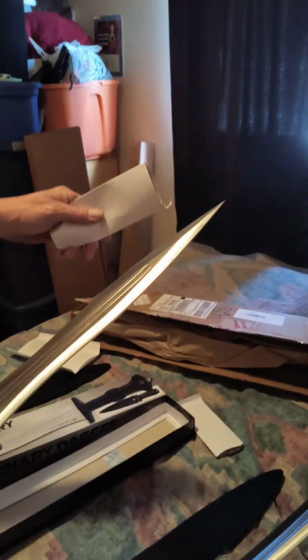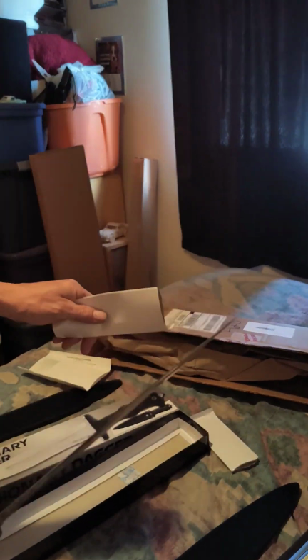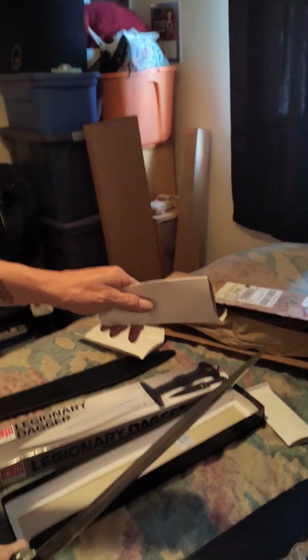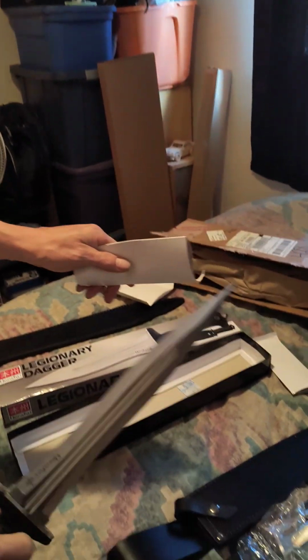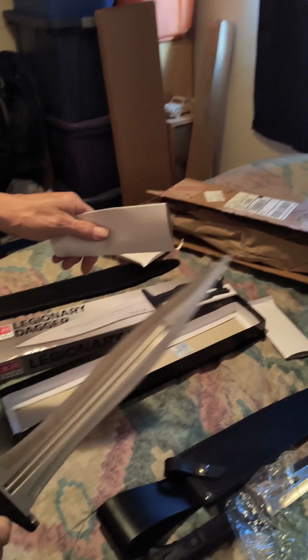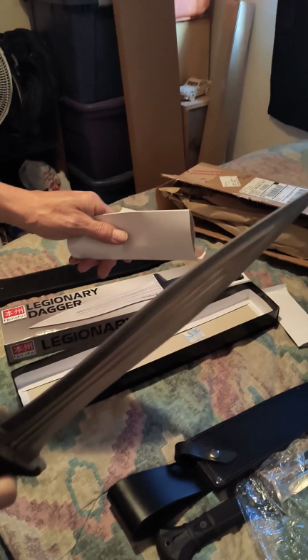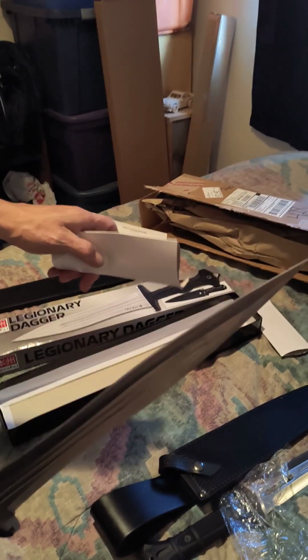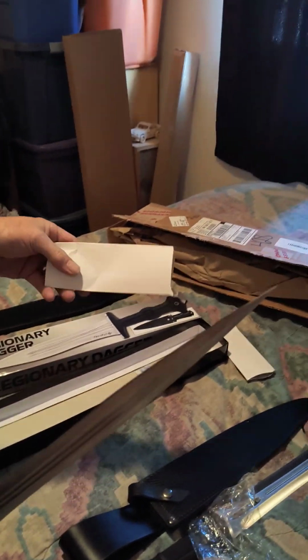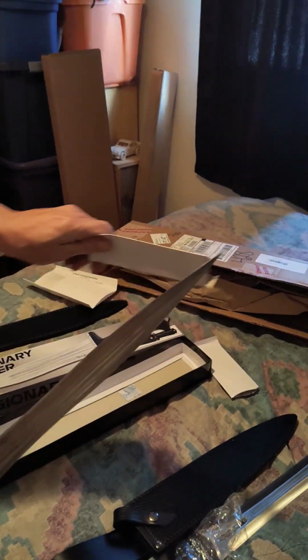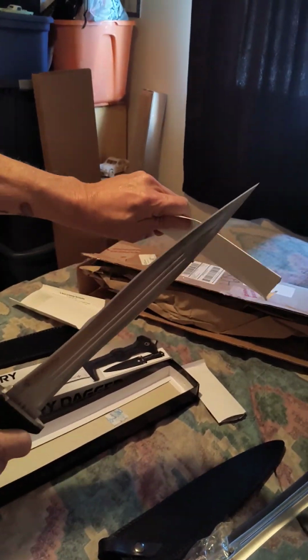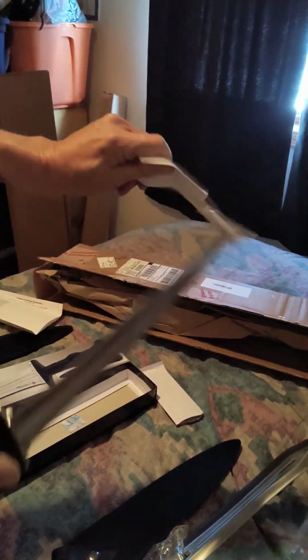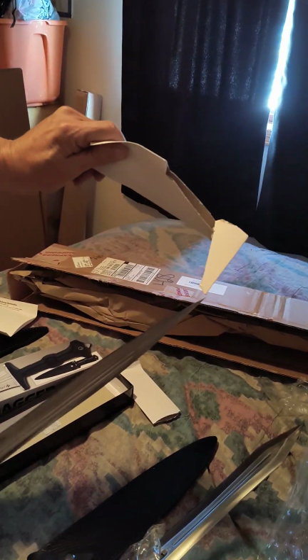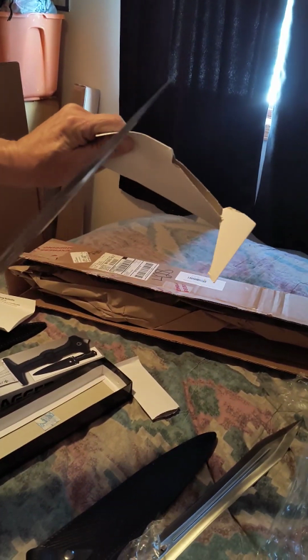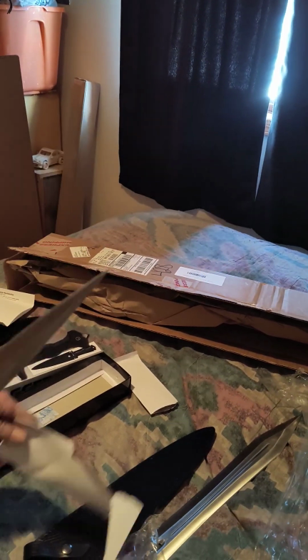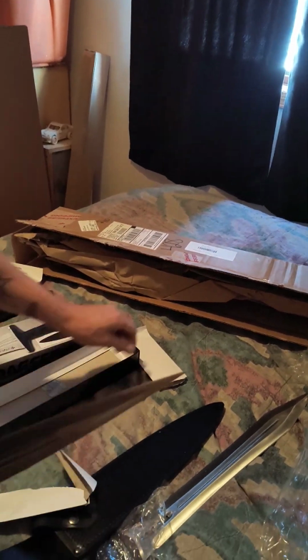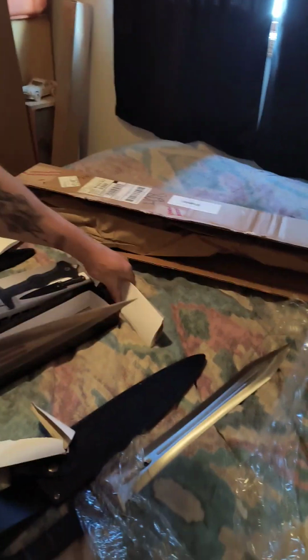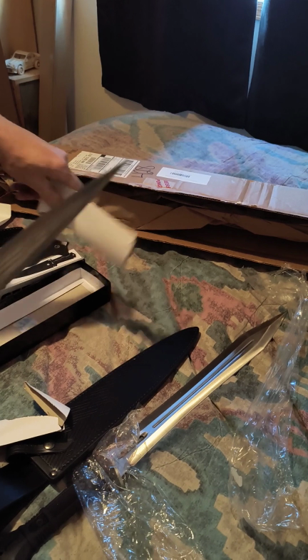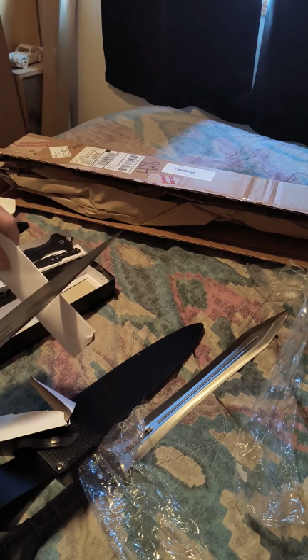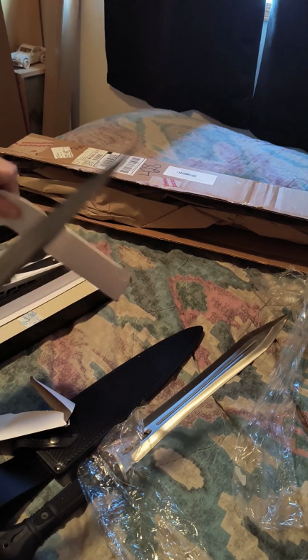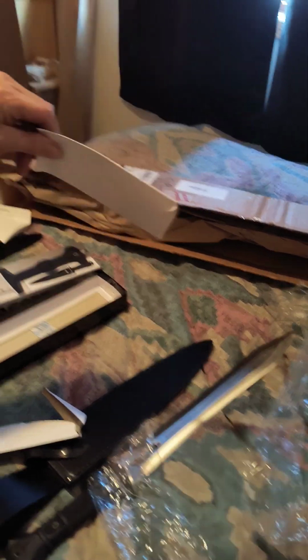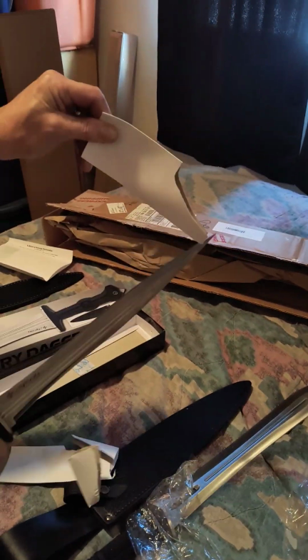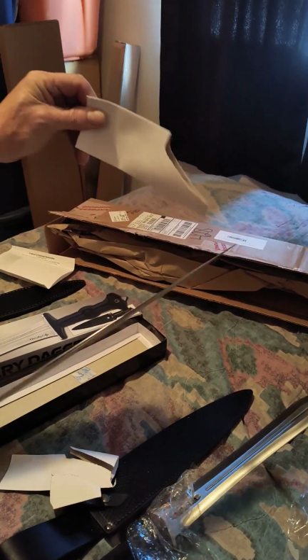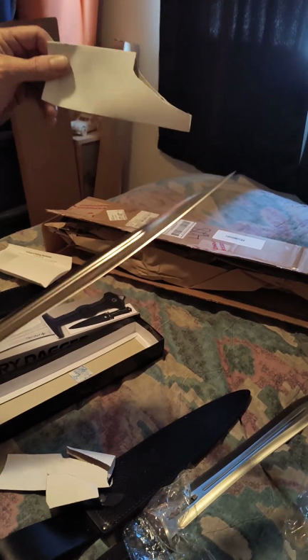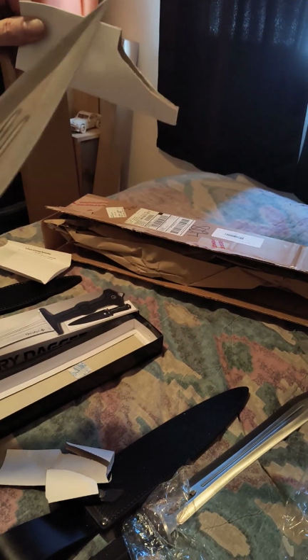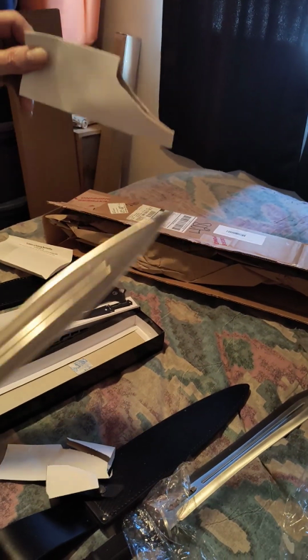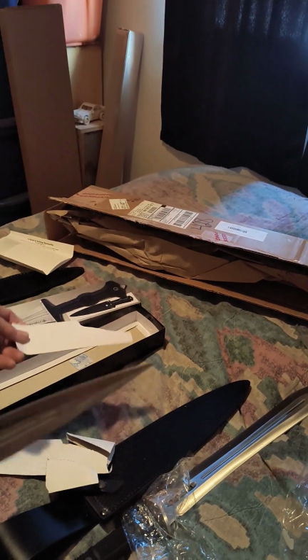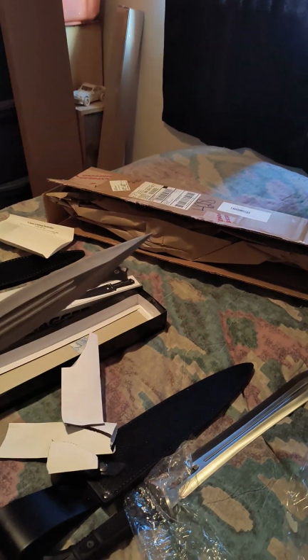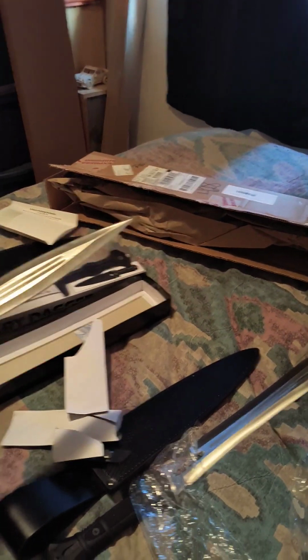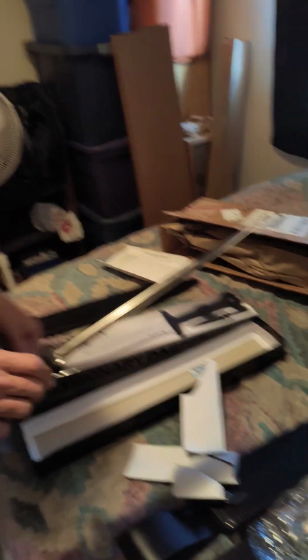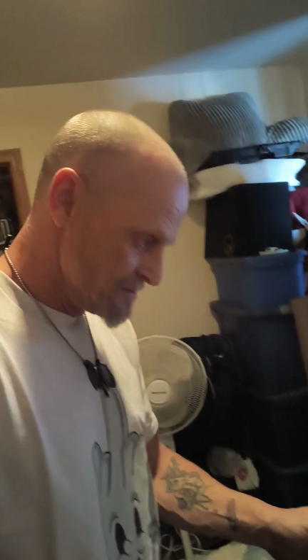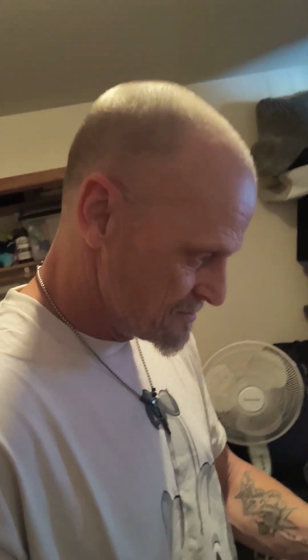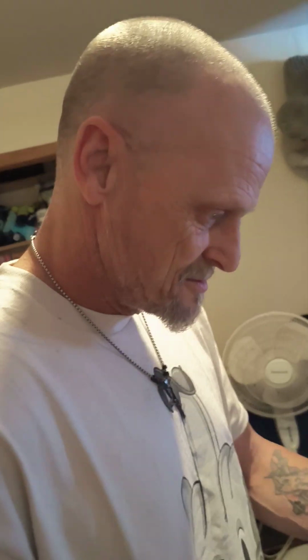Yeah, that's pretty sharp. Did you catch that? Barely, but I got it. That's pretty sharp. Cool, happy.